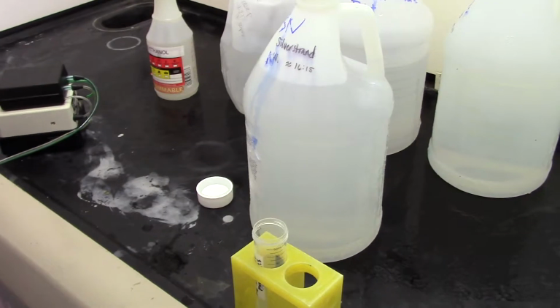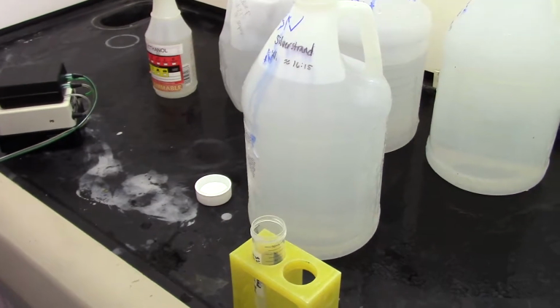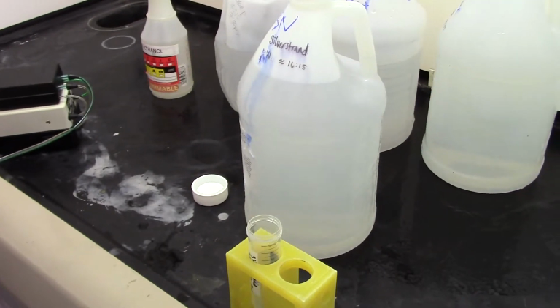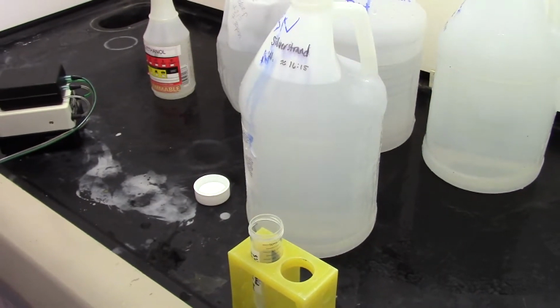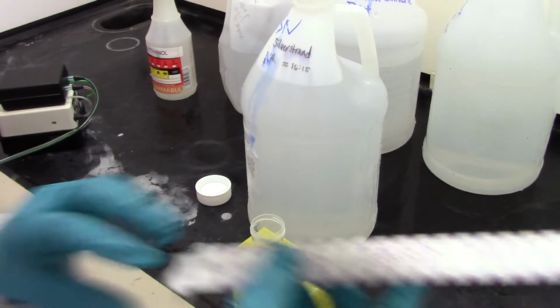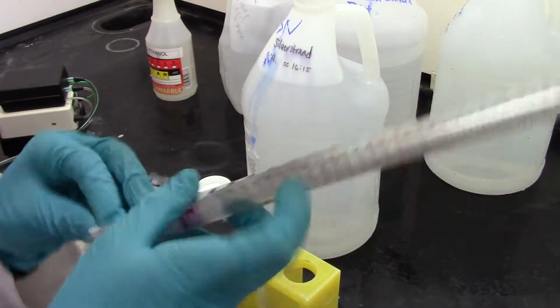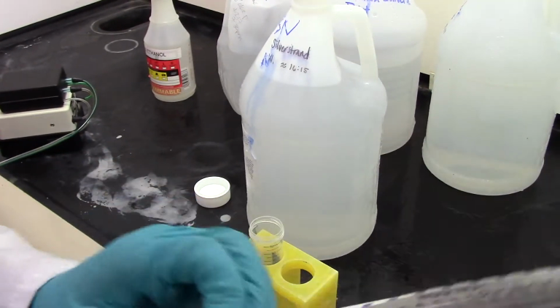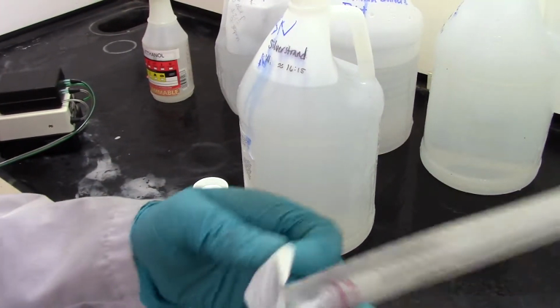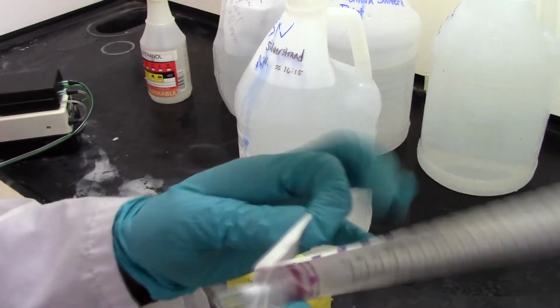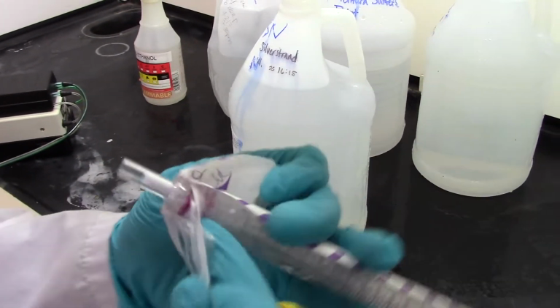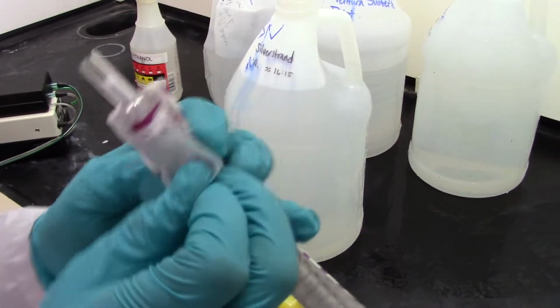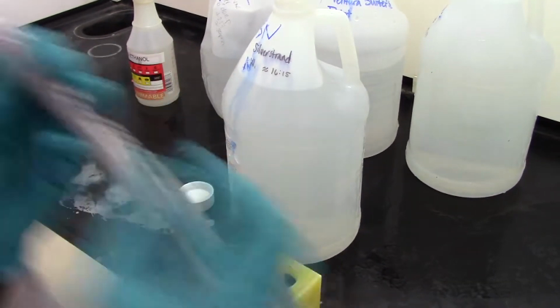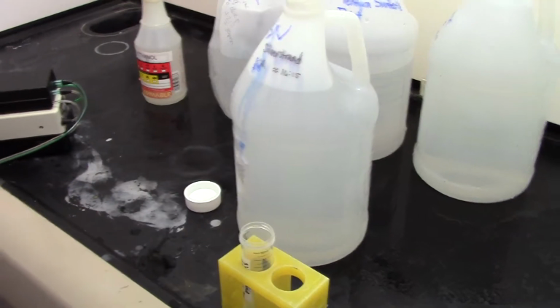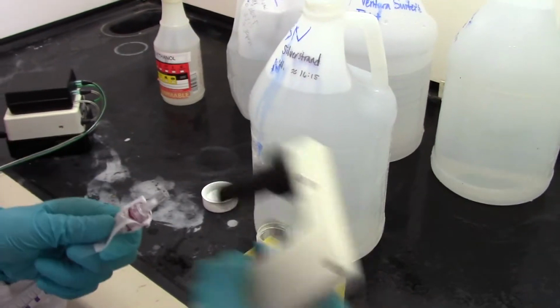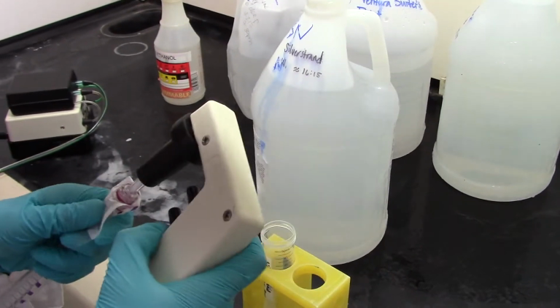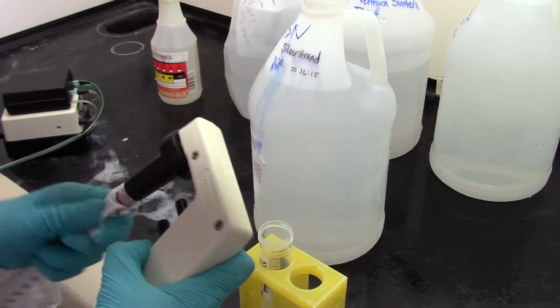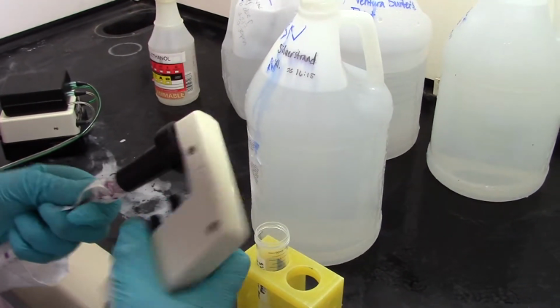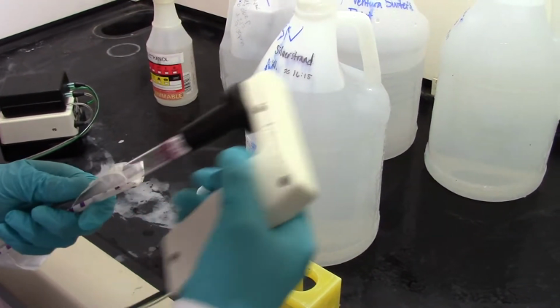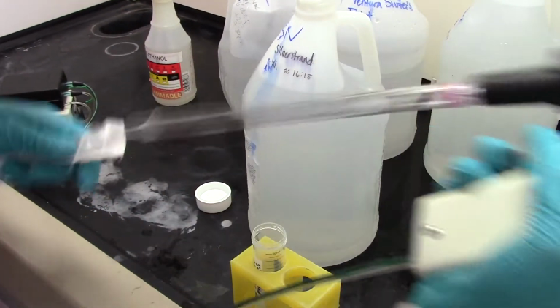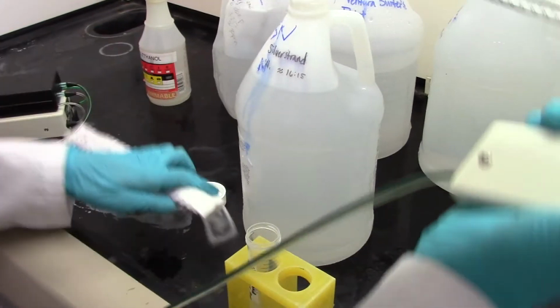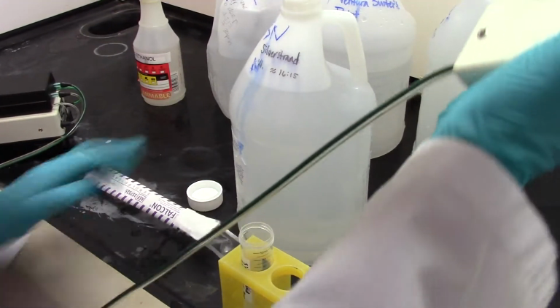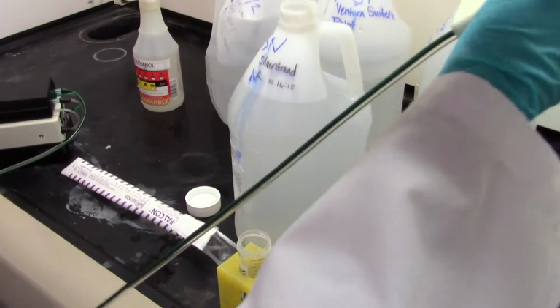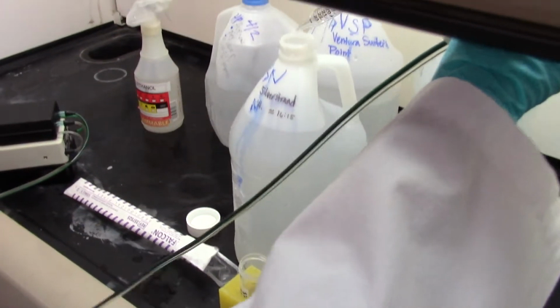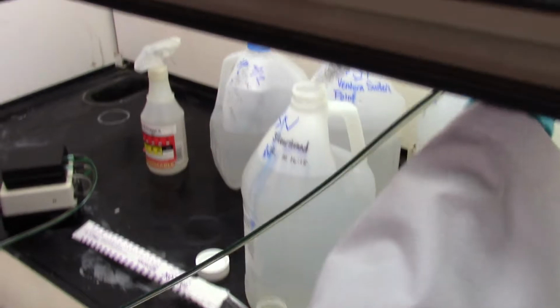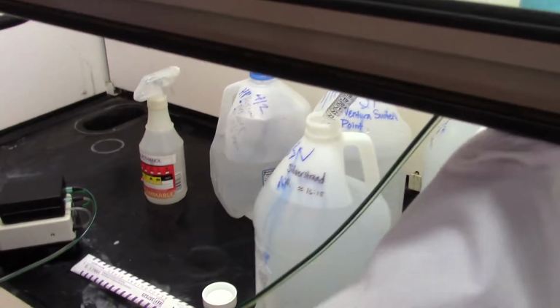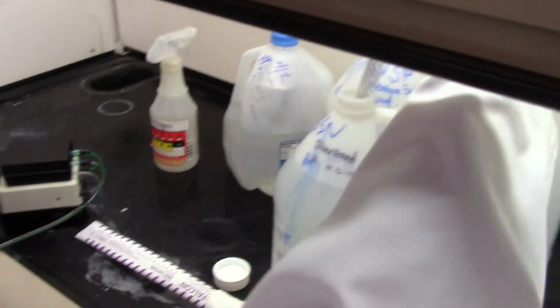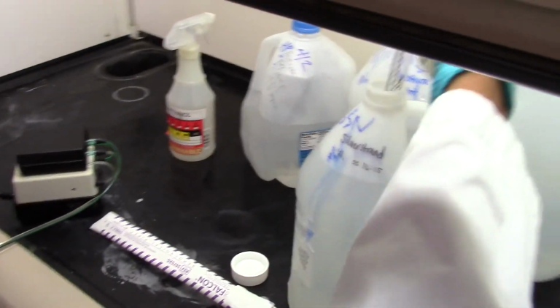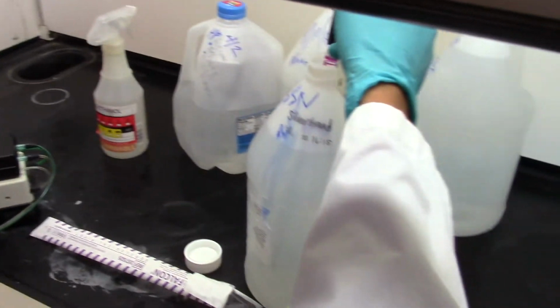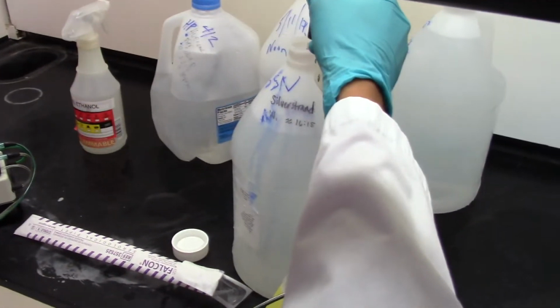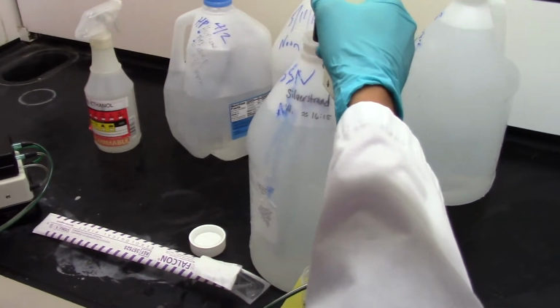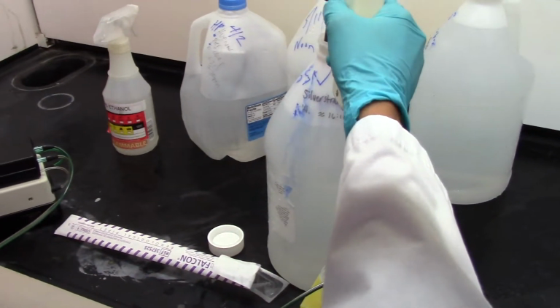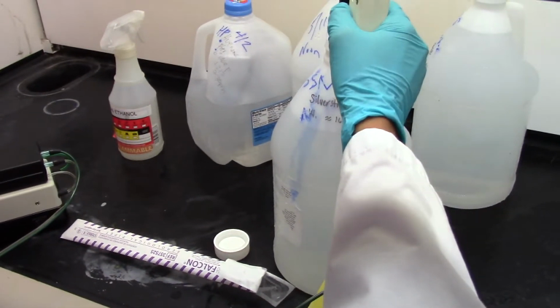We're going to gather the sample using a 25 ml pipette. When gathering the material, make sure to get it from the bottom of the container, all the way to the bottom, where all the material is.